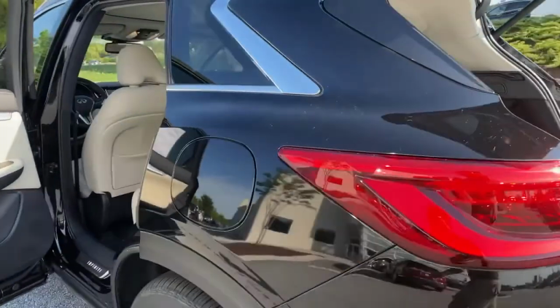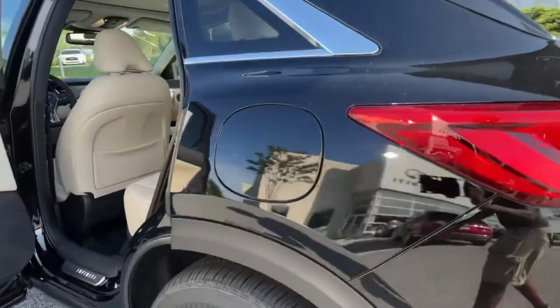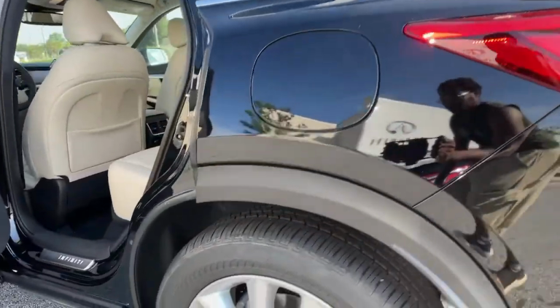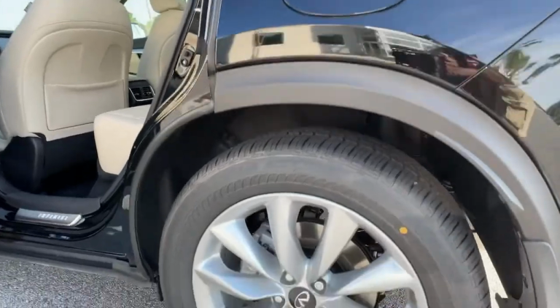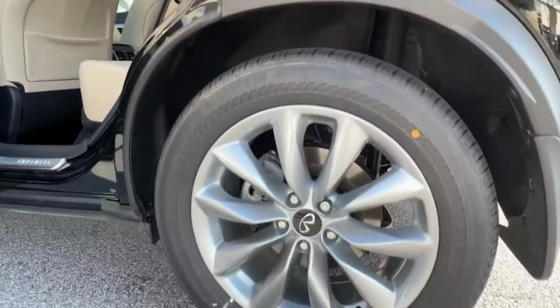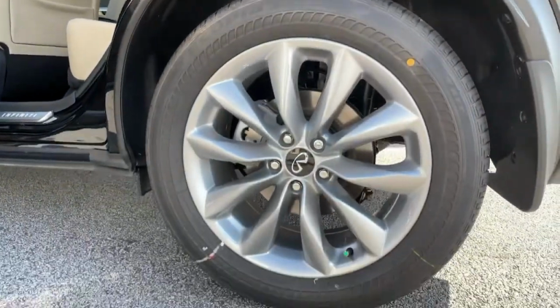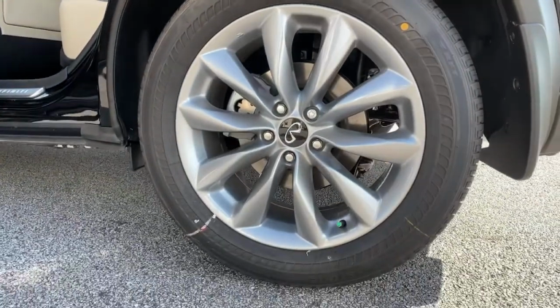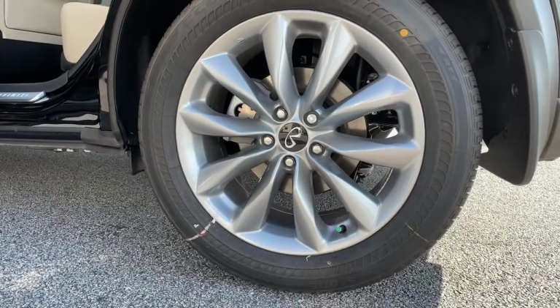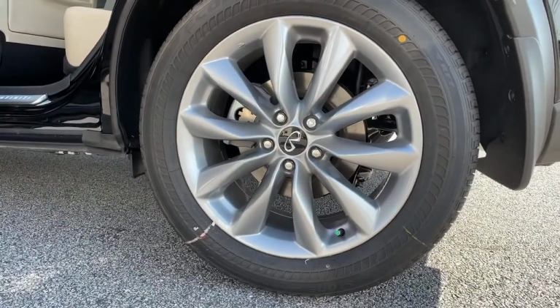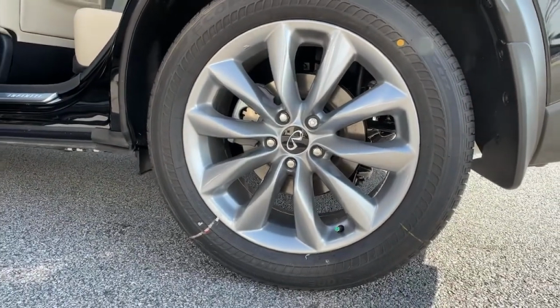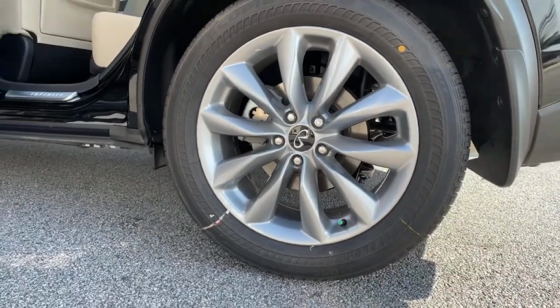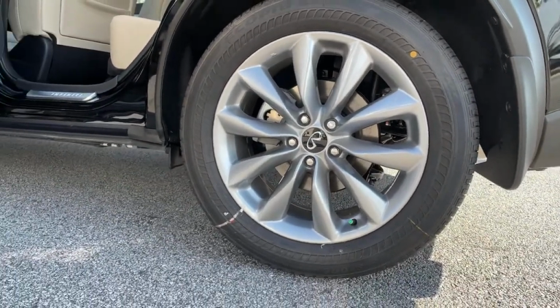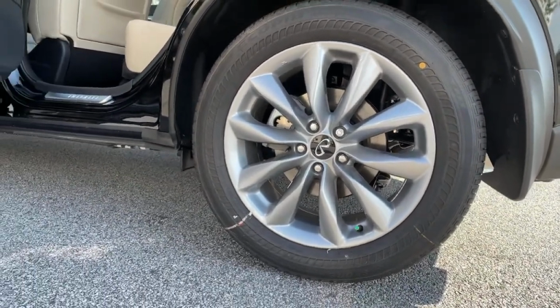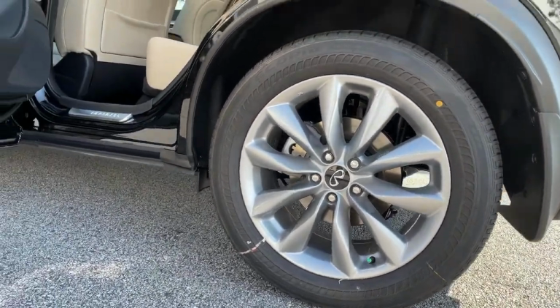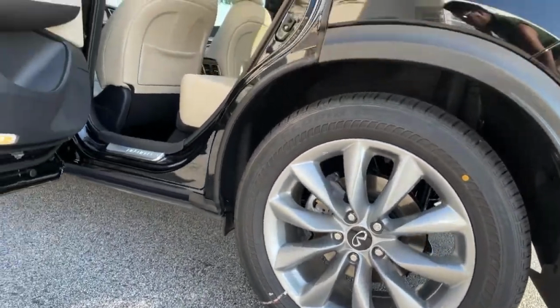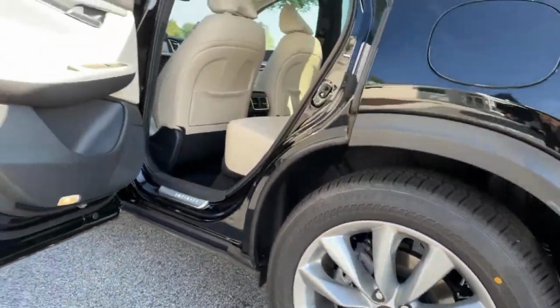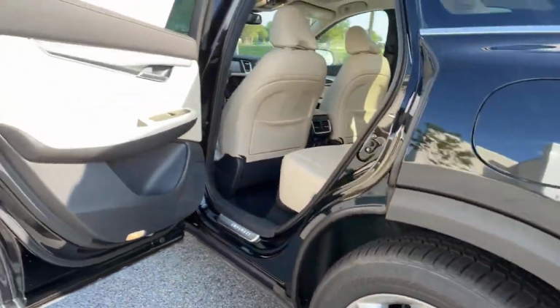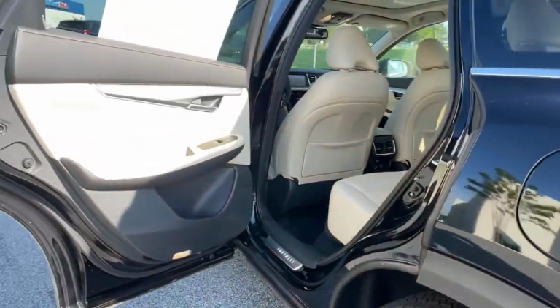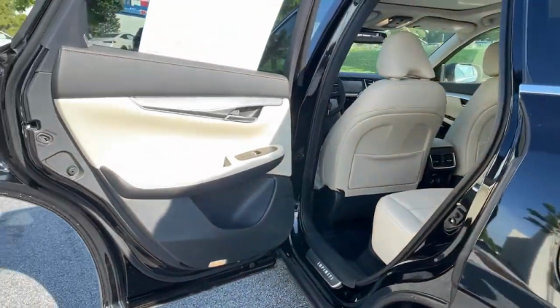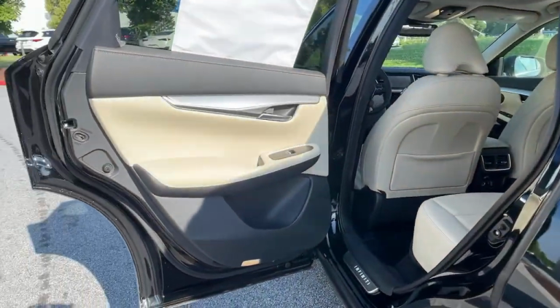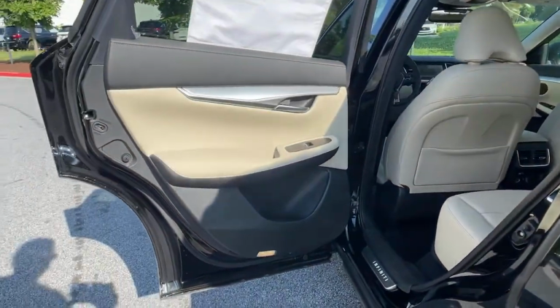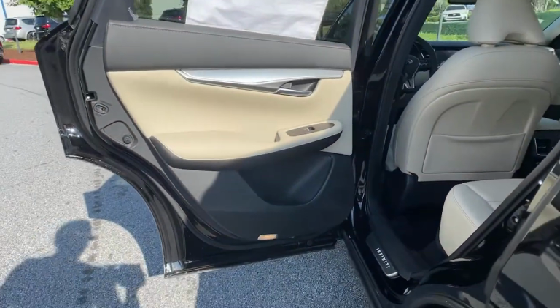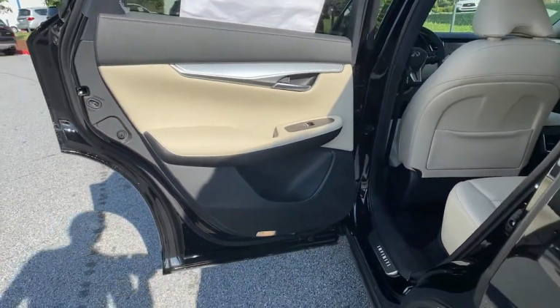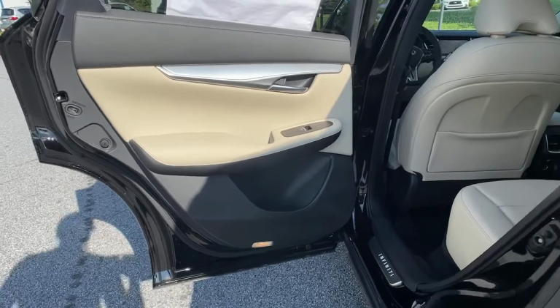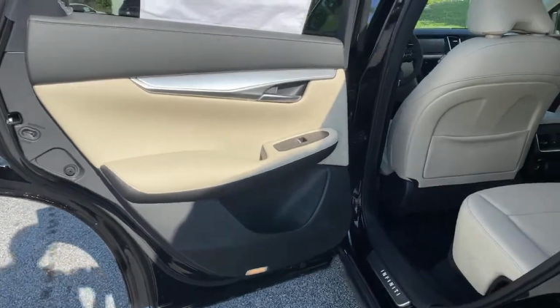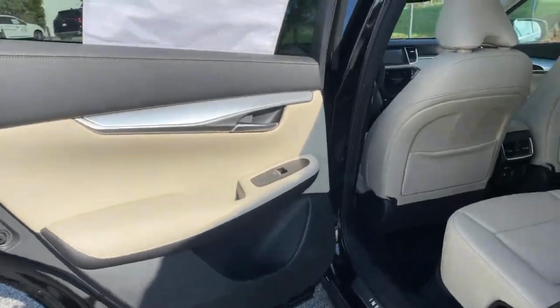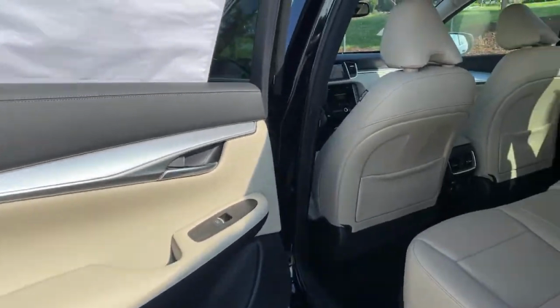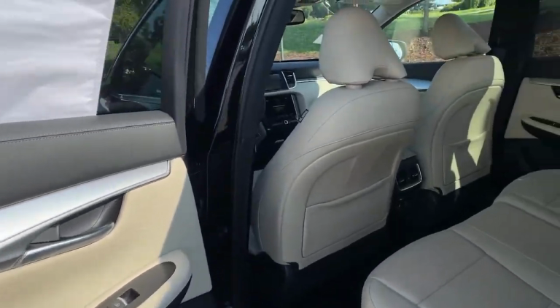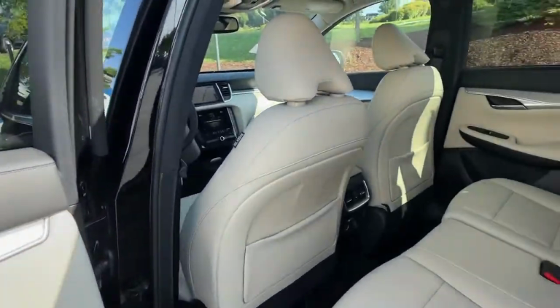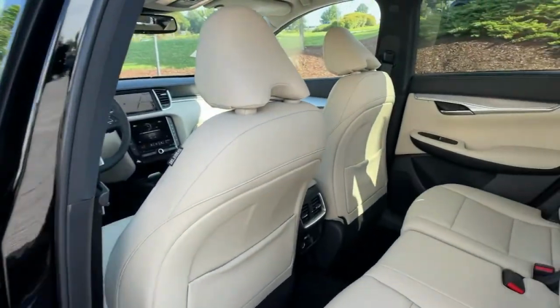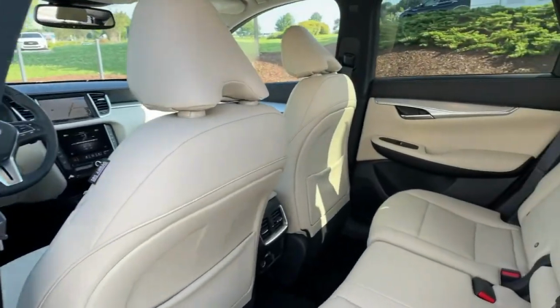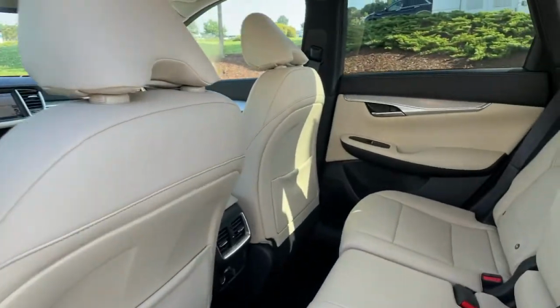Give your family the luxury they deserve in this exceptional QX50. Our team will give you an outstanding test drive experience. Stop in today.